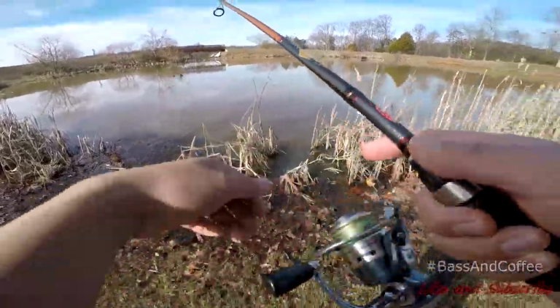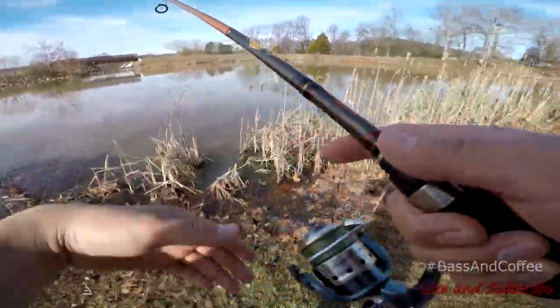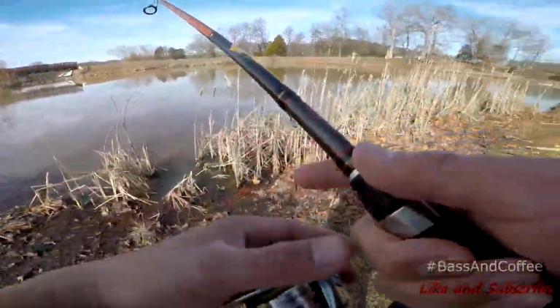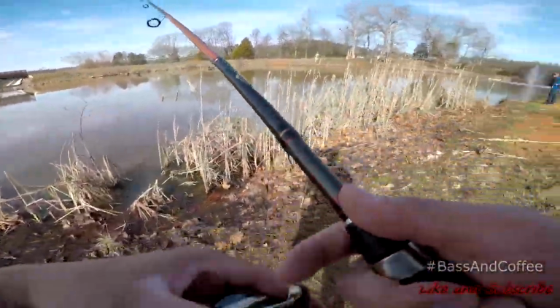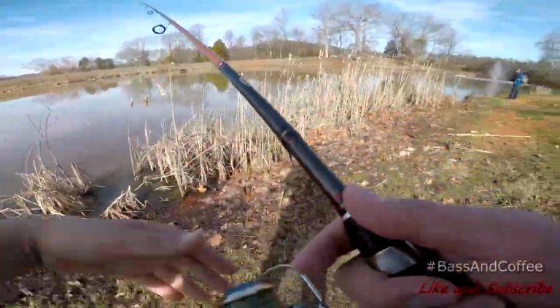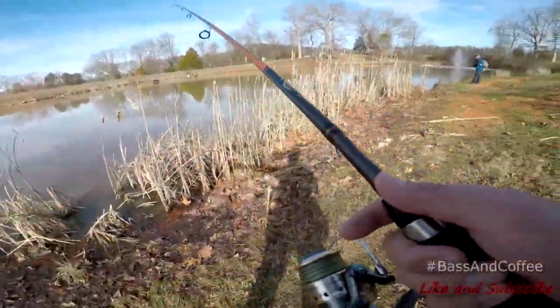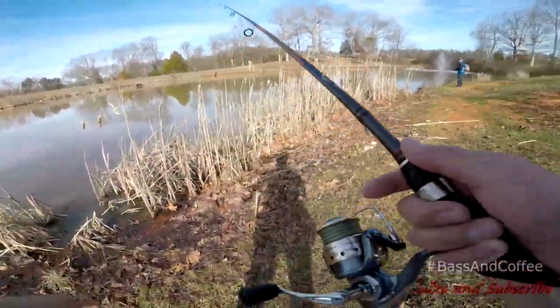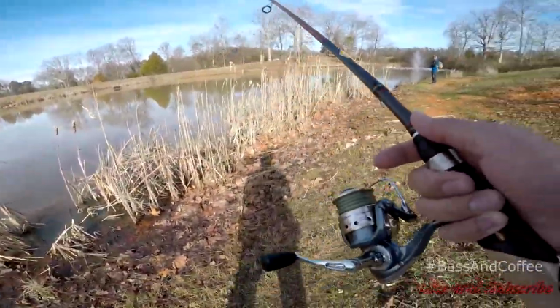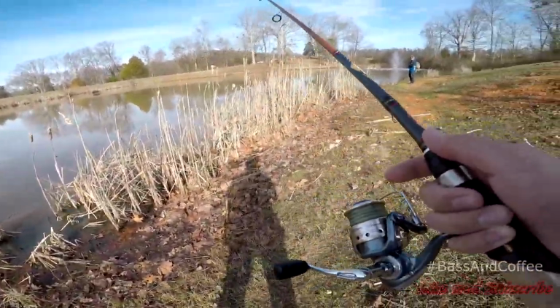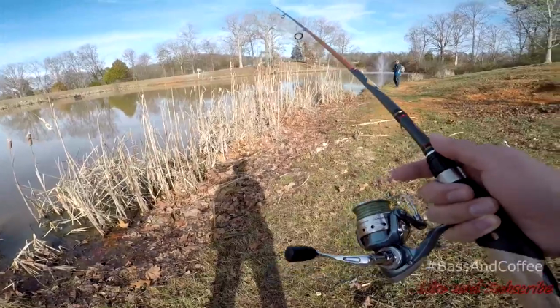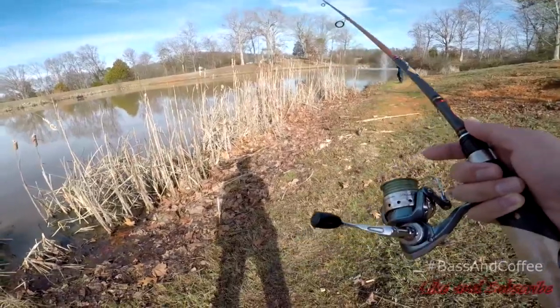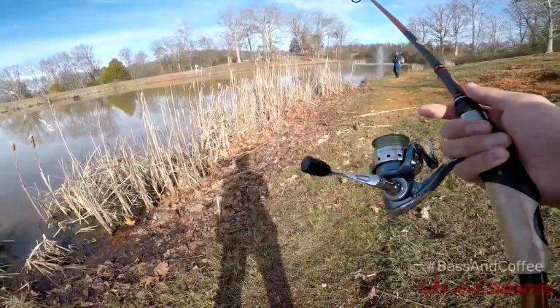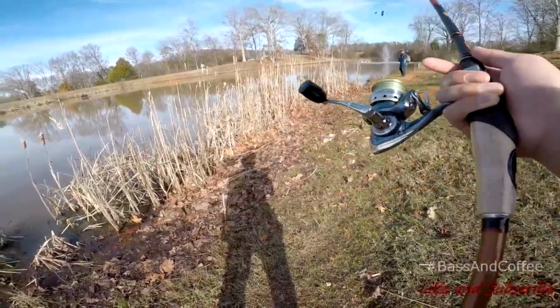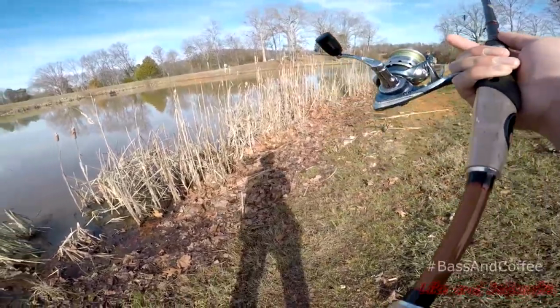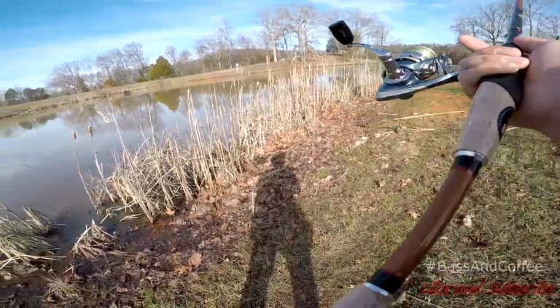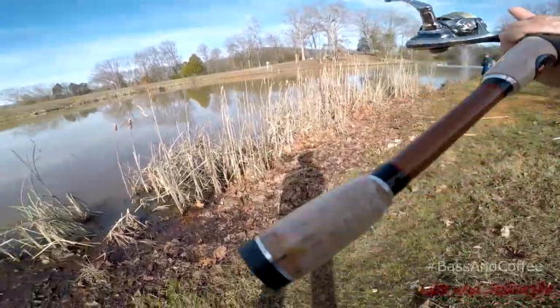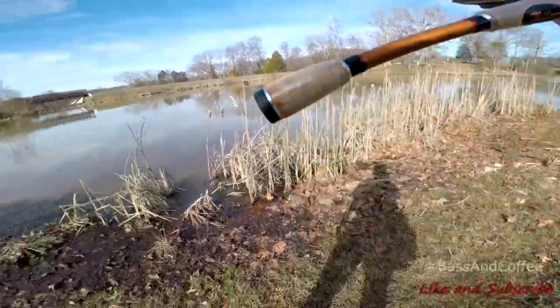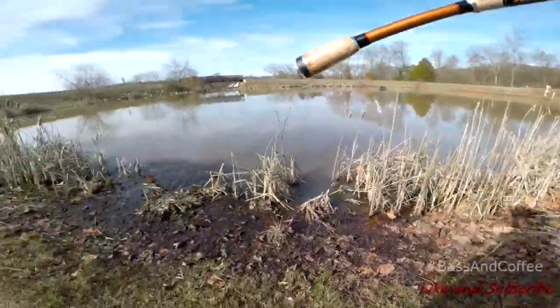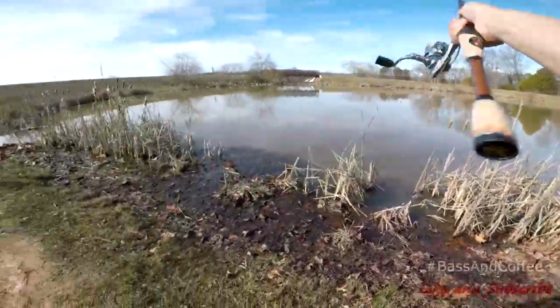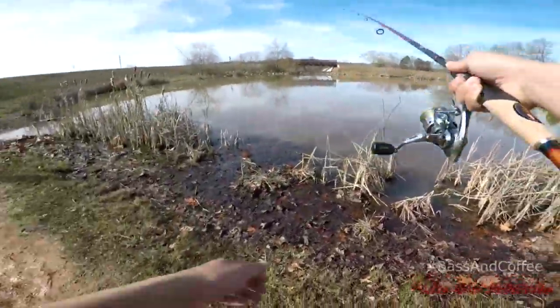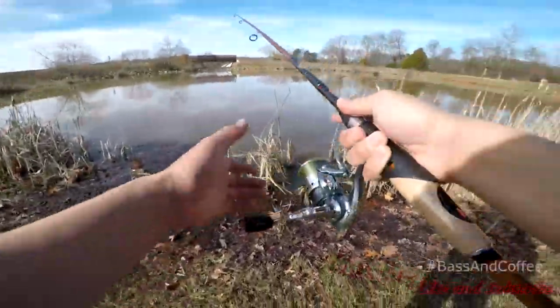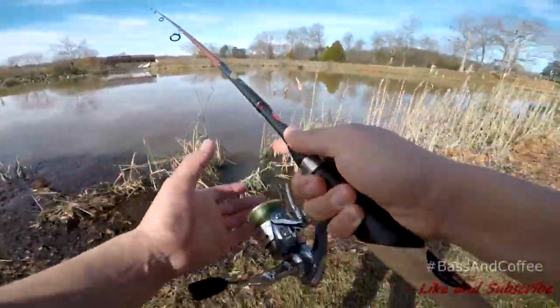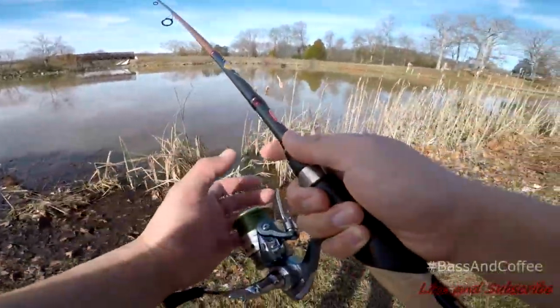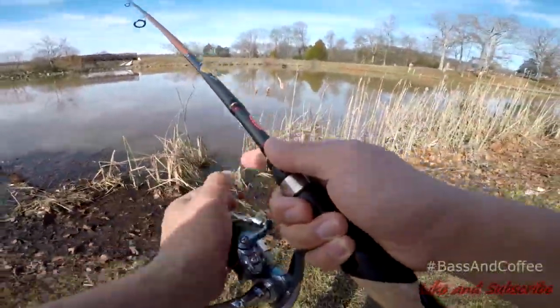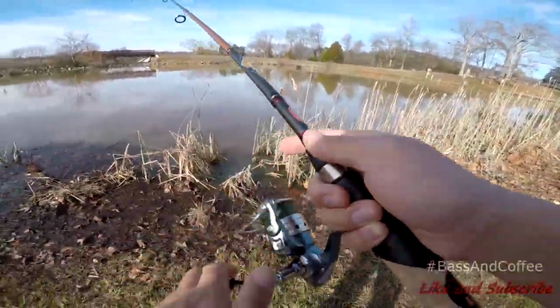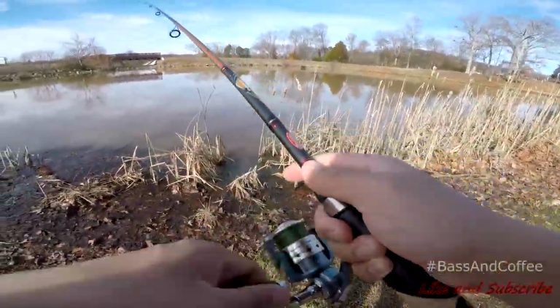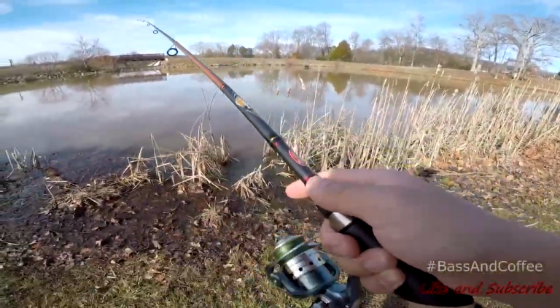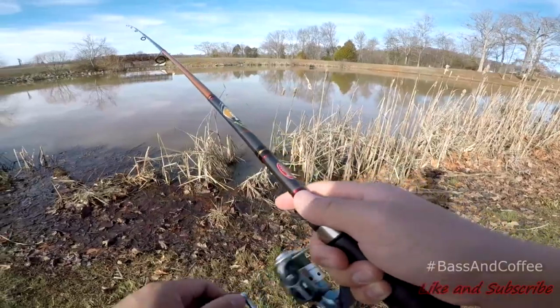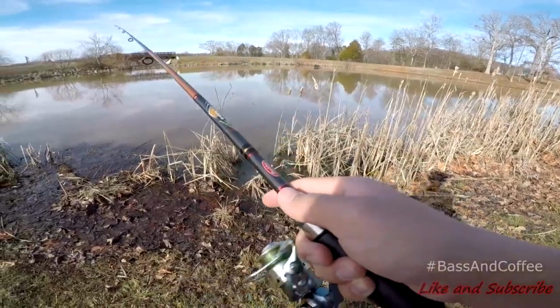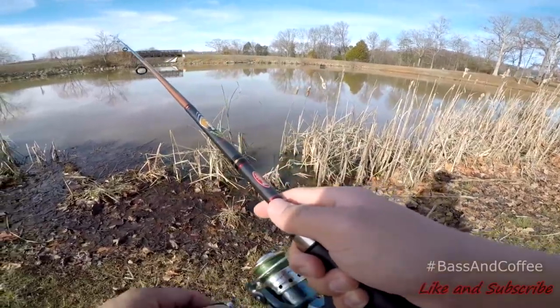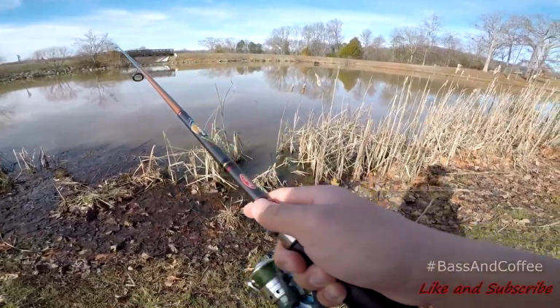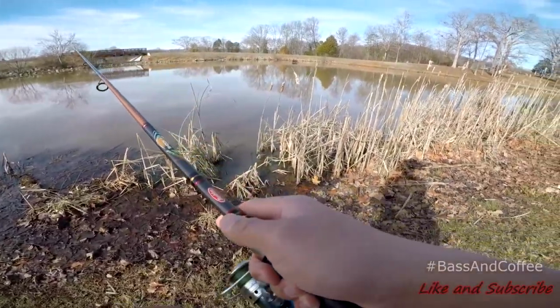I don't know what that was, but that was a huge wake. There's a big wake. Could have been a carp.